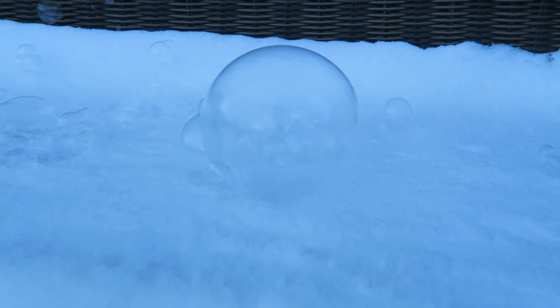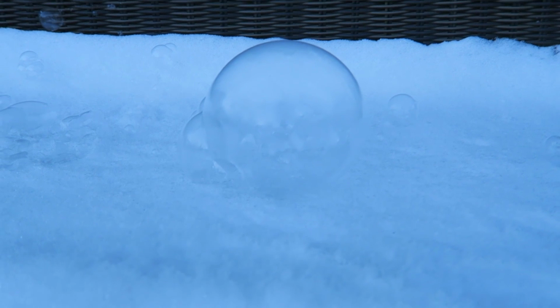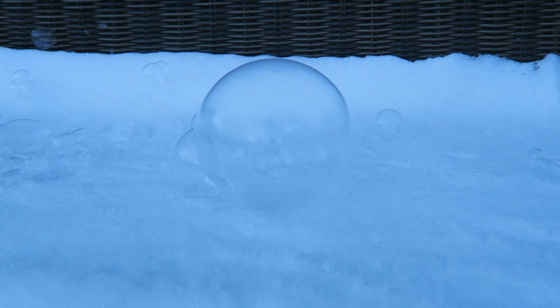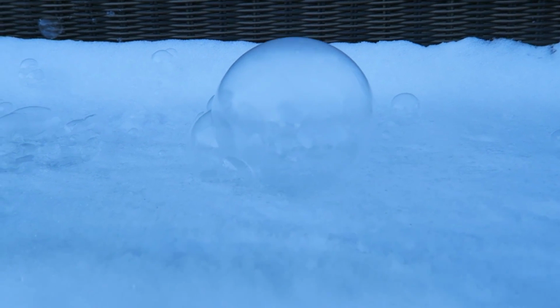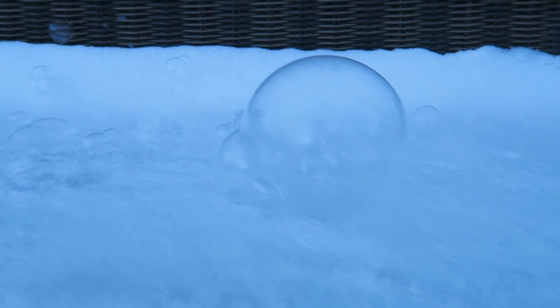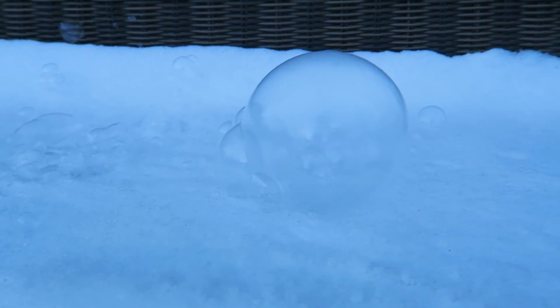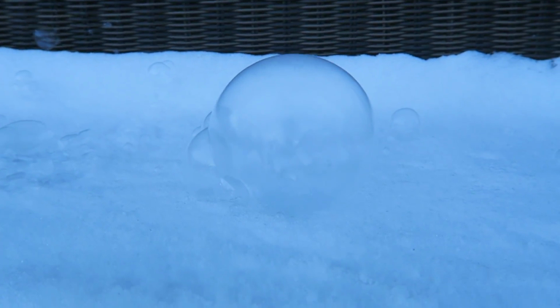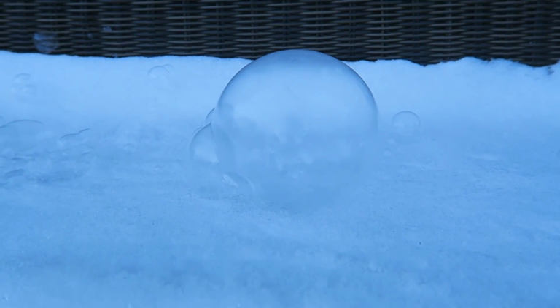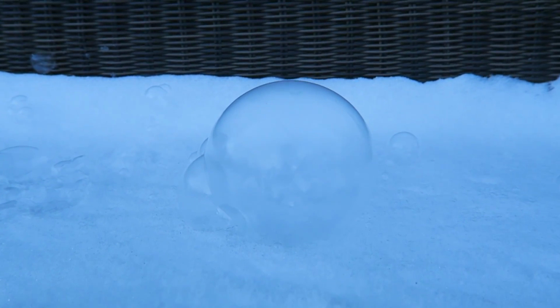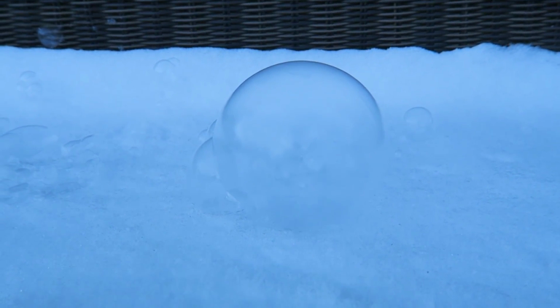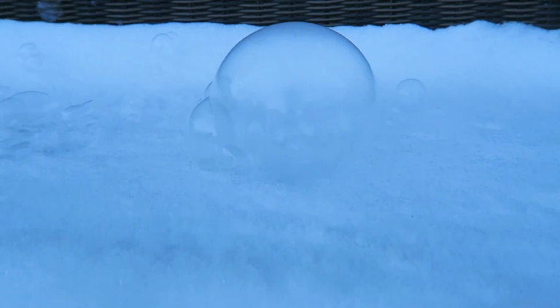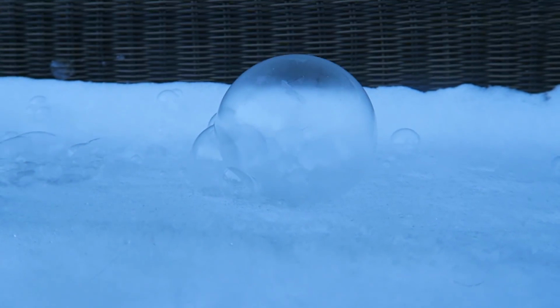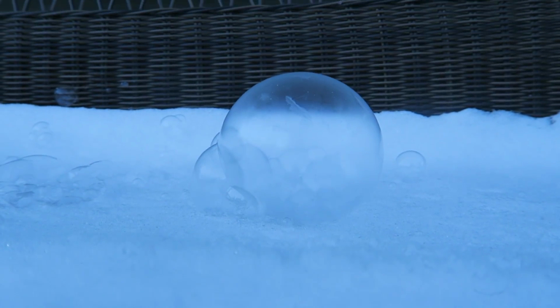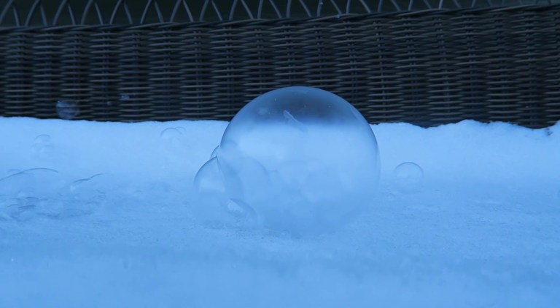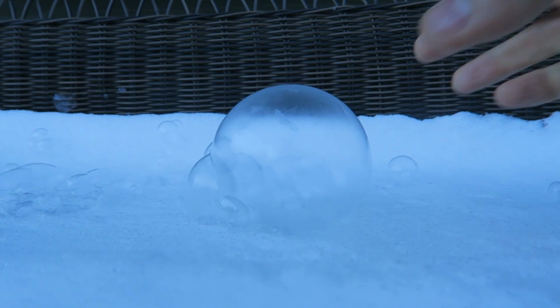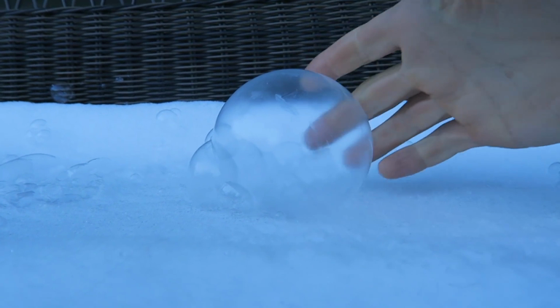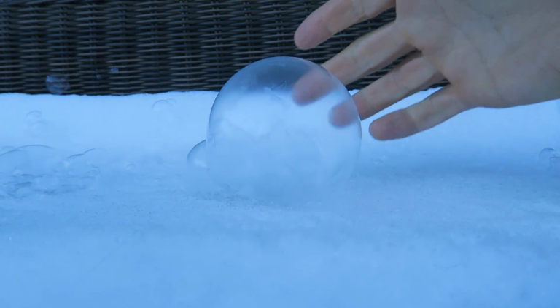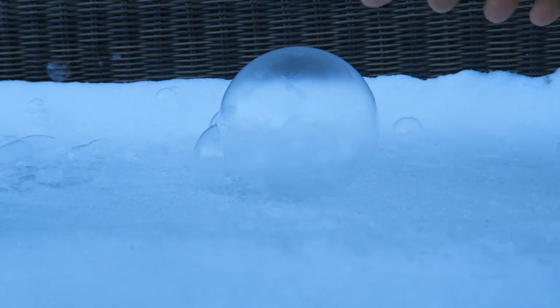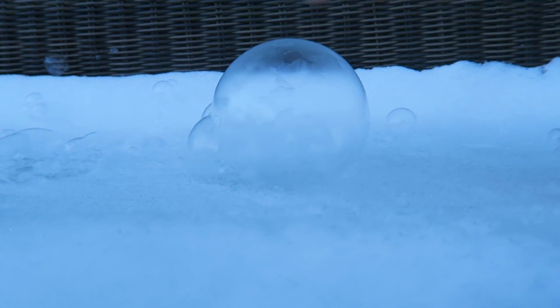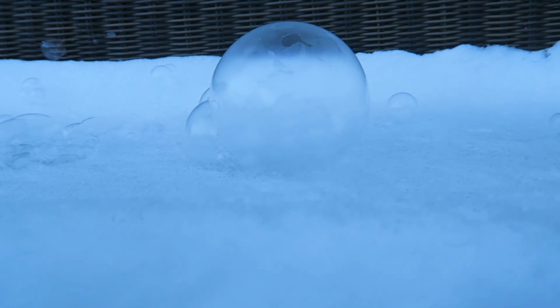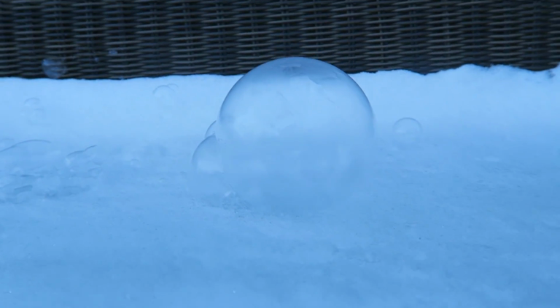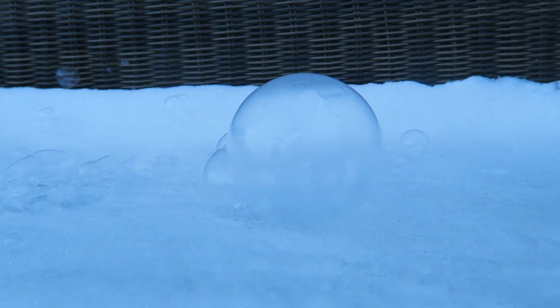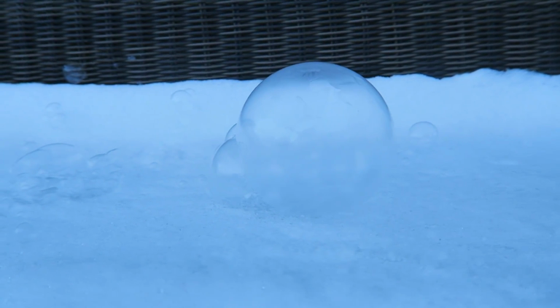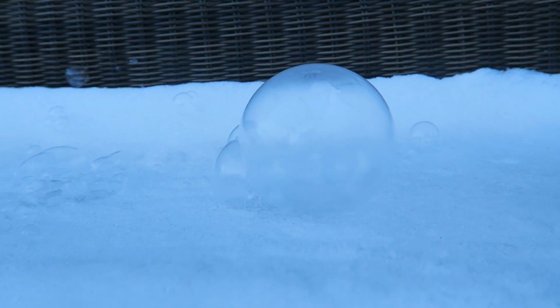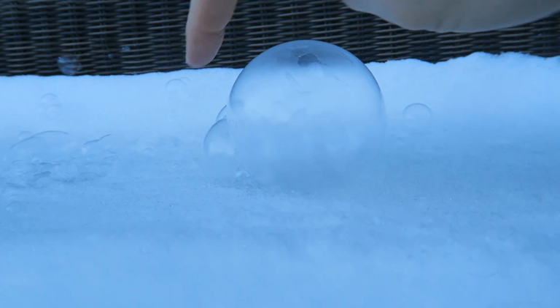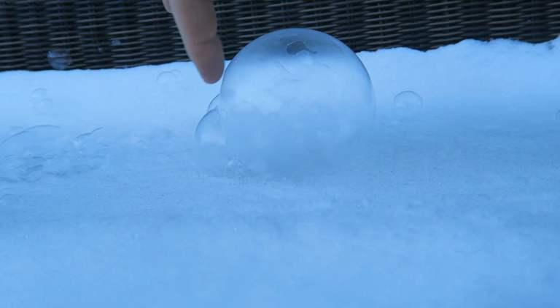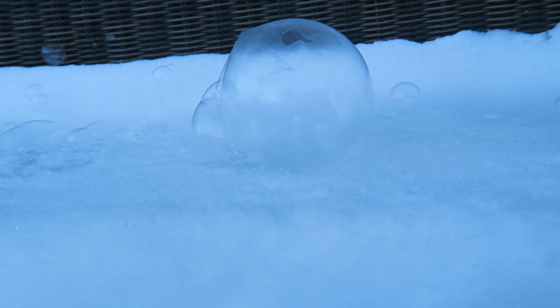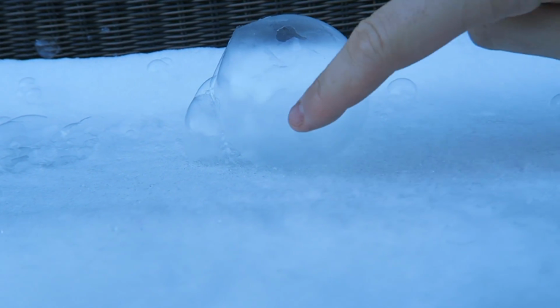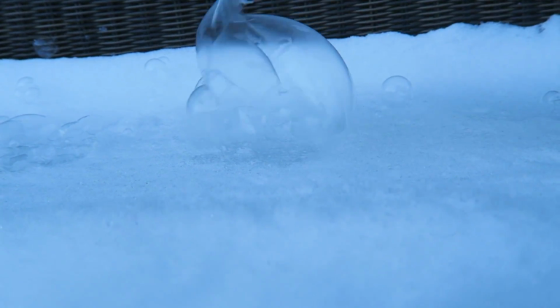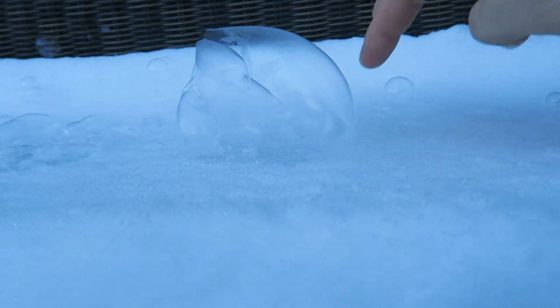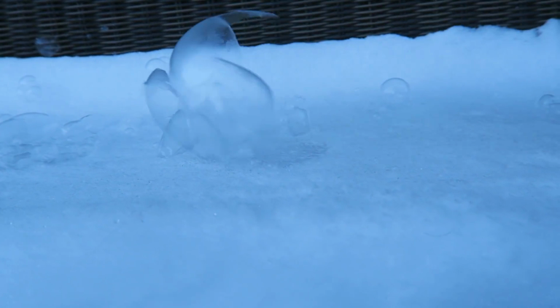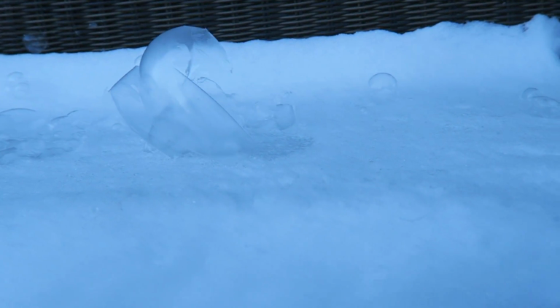Look at that. It's 5 degrees right now, and this bubble just froze all the way. Look, it's just ice. It's not popping anymore. This is so cold. Wow, look at that. That's so insane.